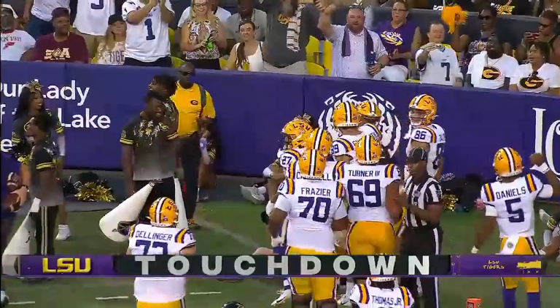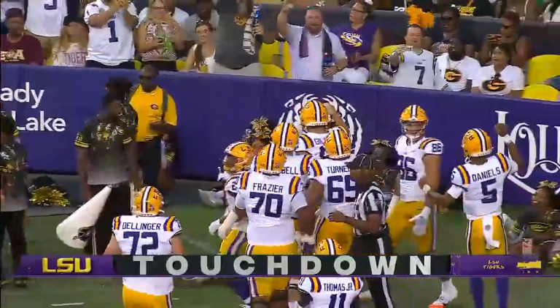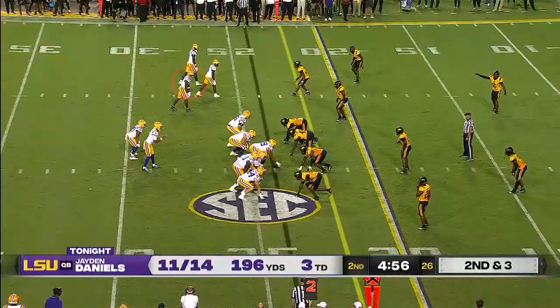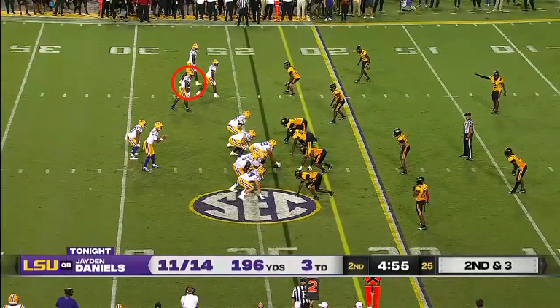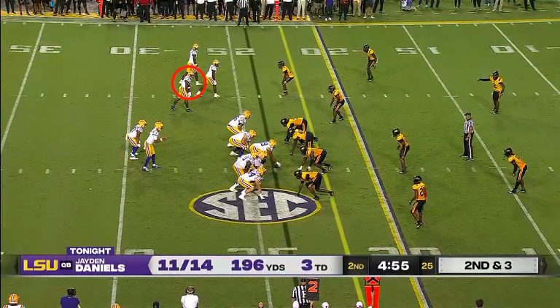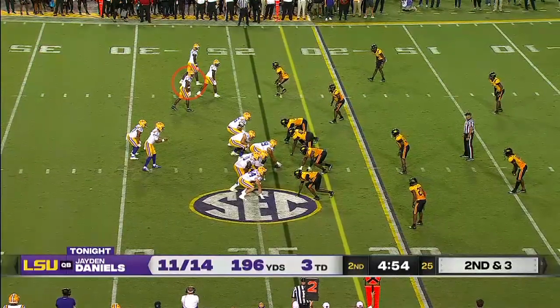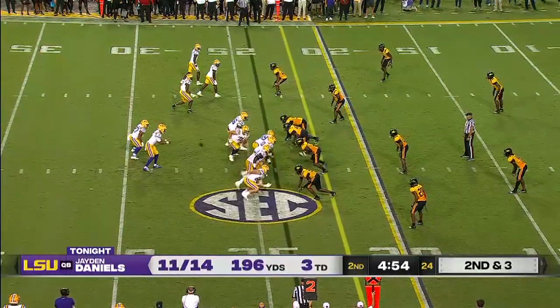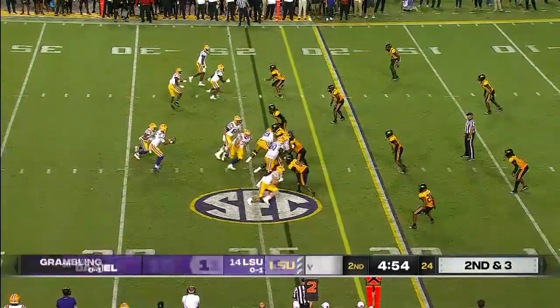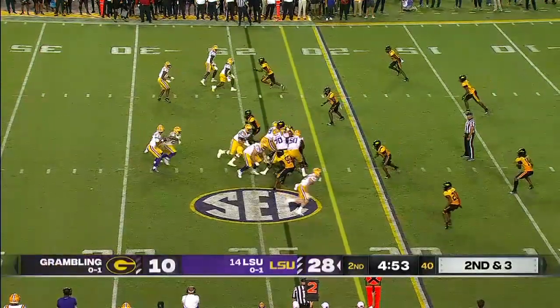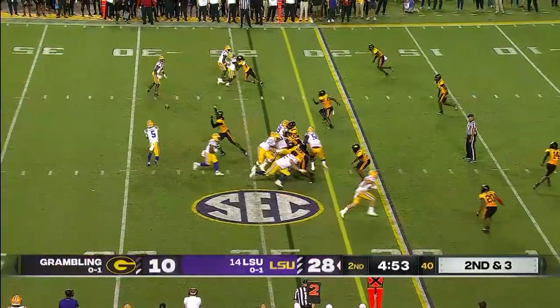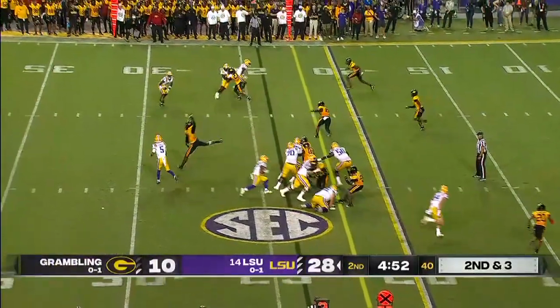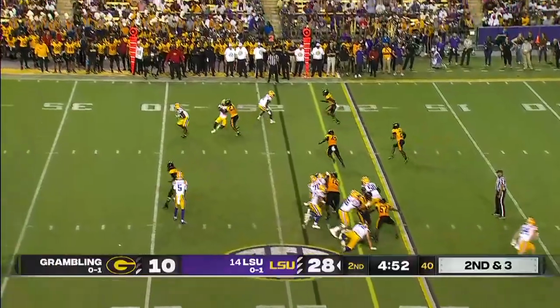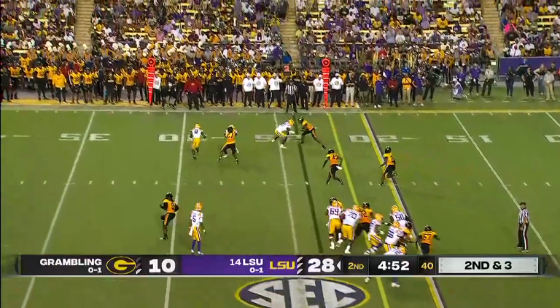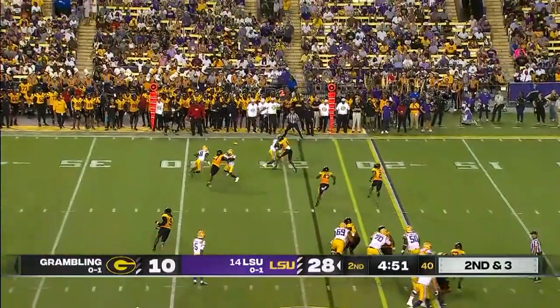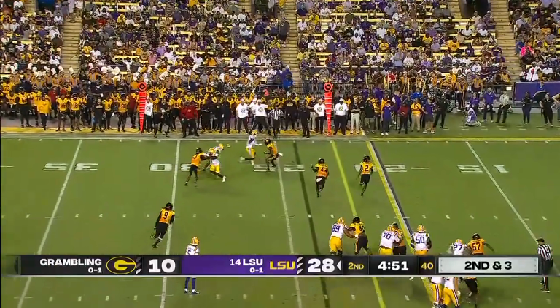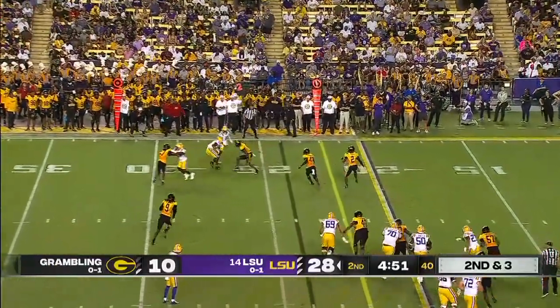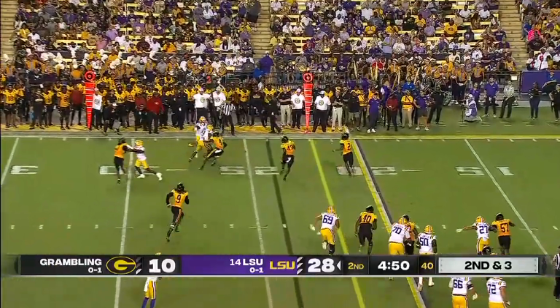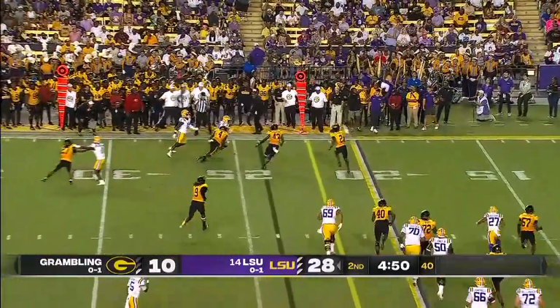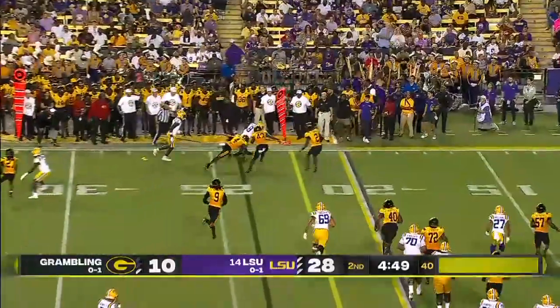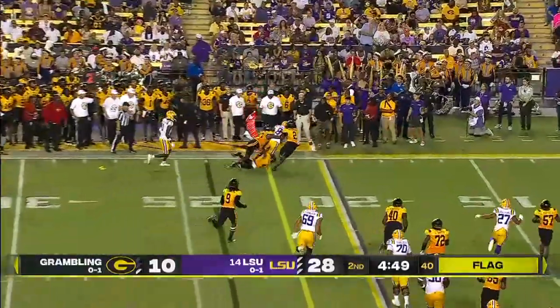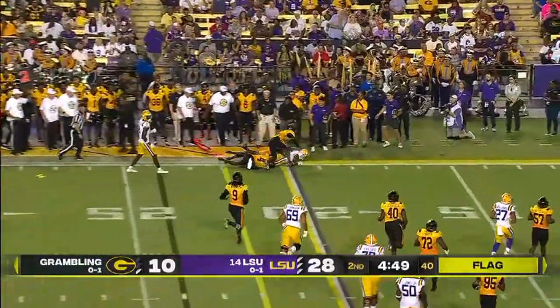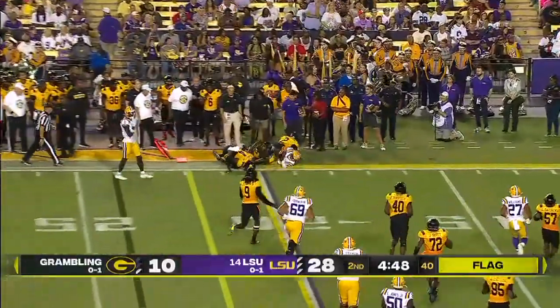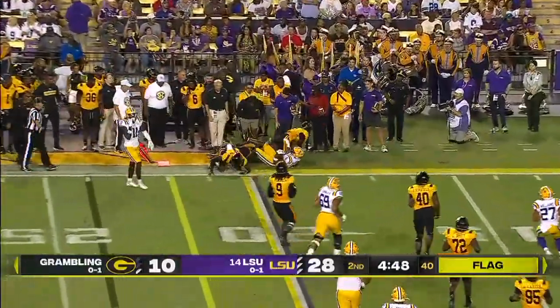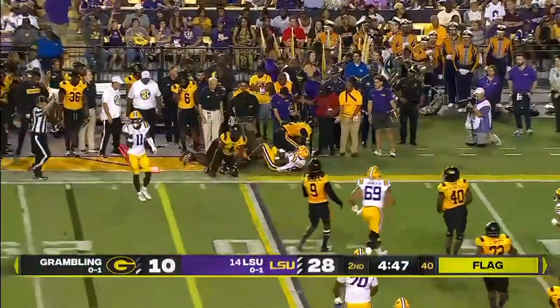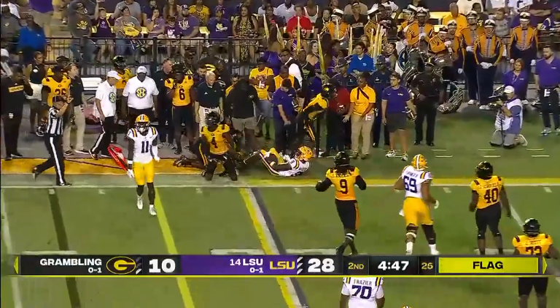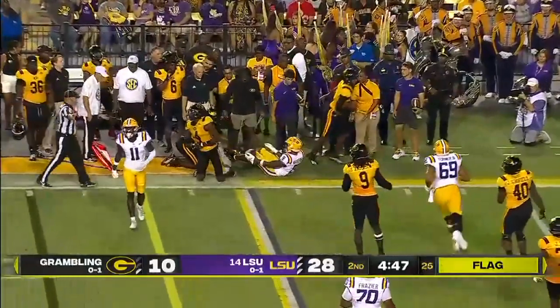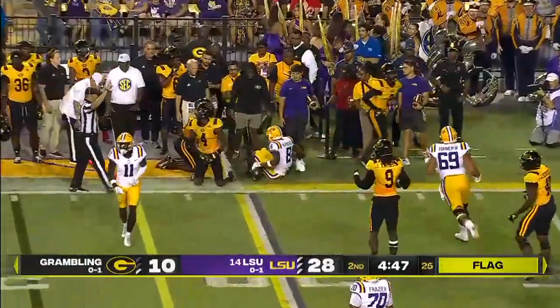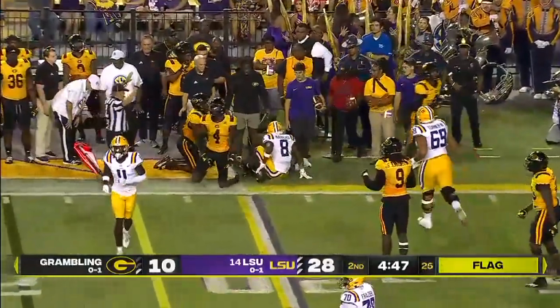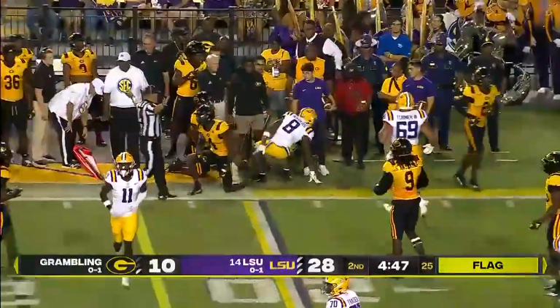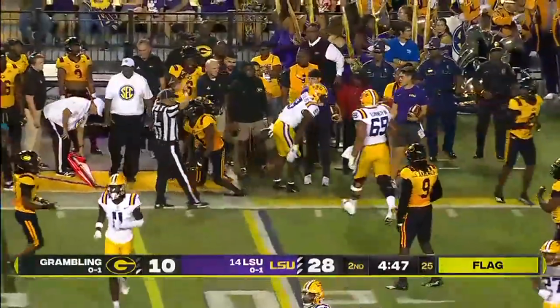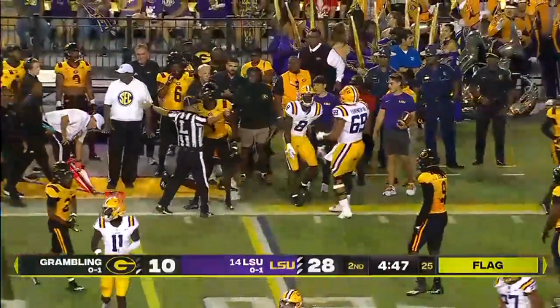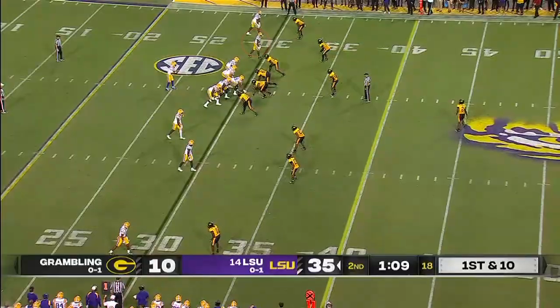Boy, he made that look really easy. Malik Neighbors. He was the number one player in Louisiana a couple of years ago. Five-star recruit, now a seasoned vet. Penalty flag on the outside. They hit Malik Neighbors. He dives ahead for what looks to be a first down.